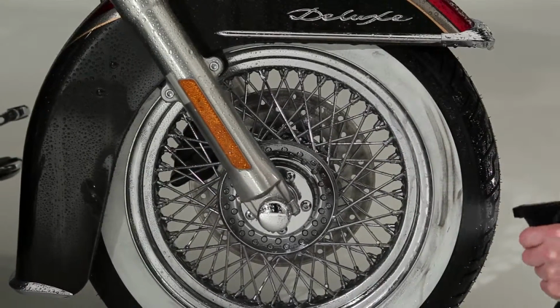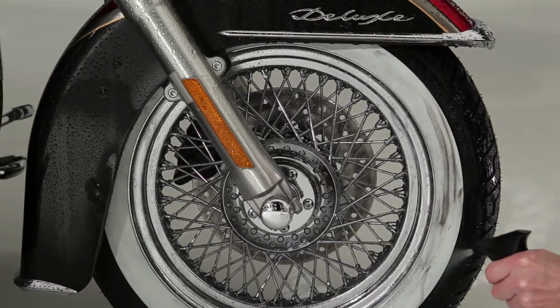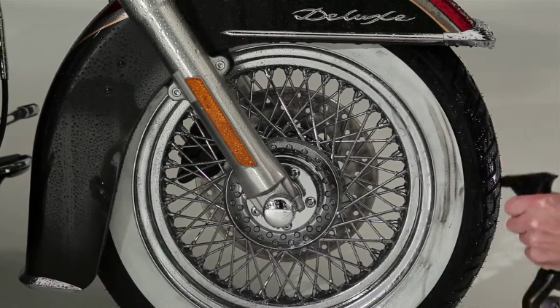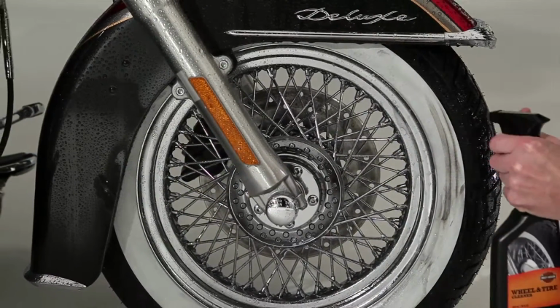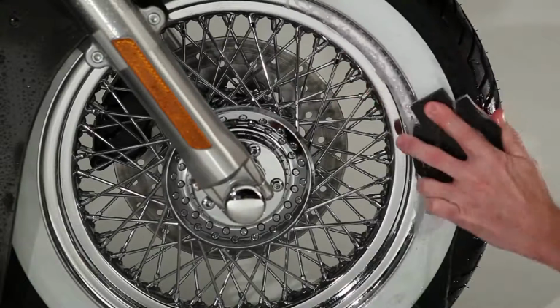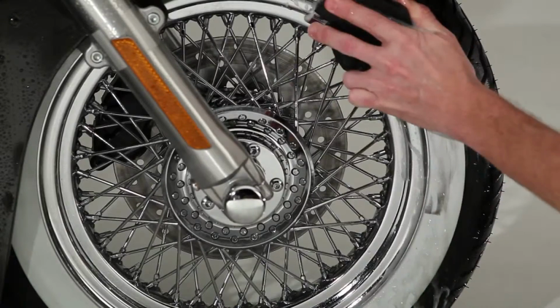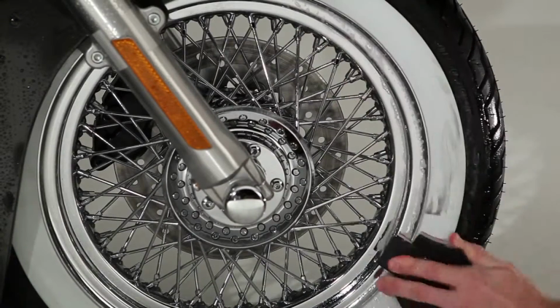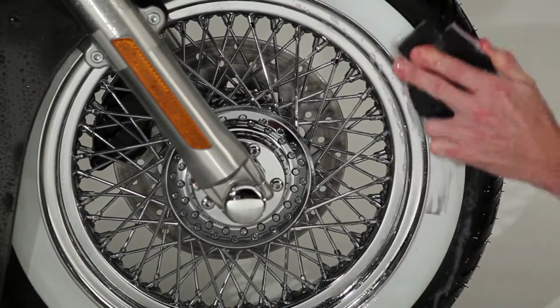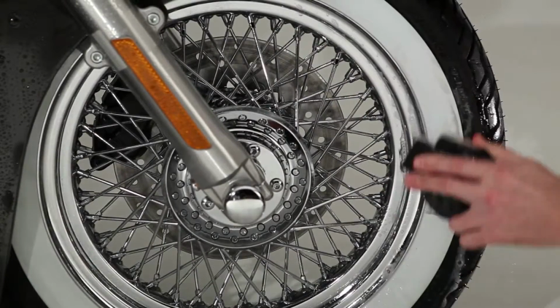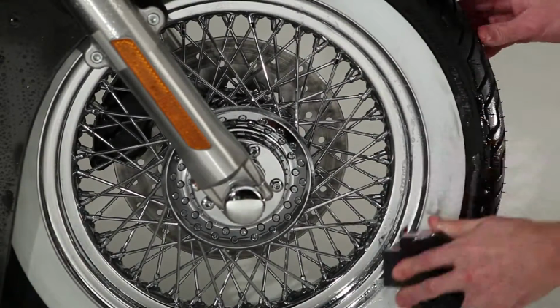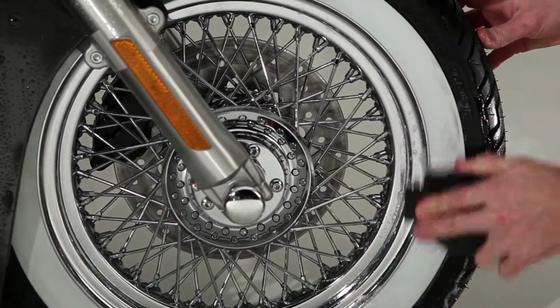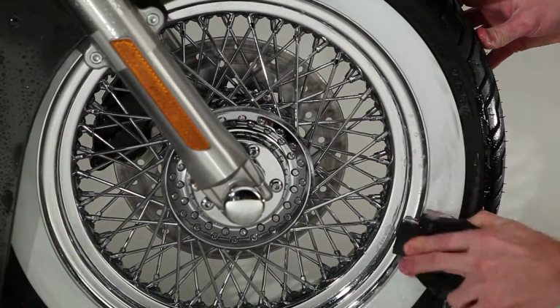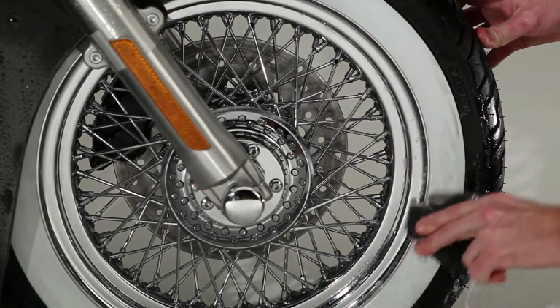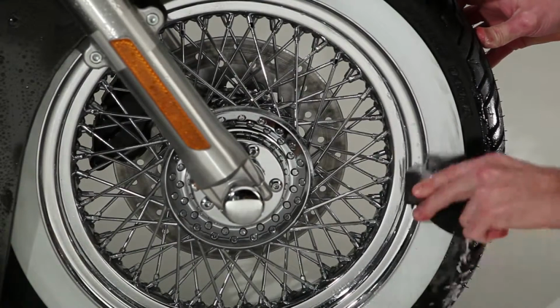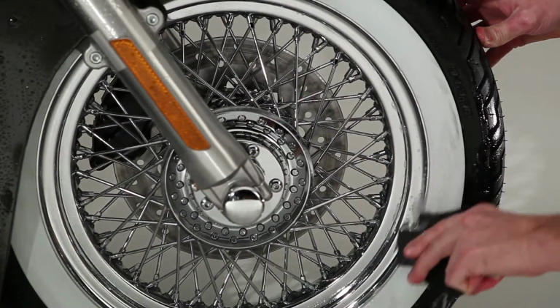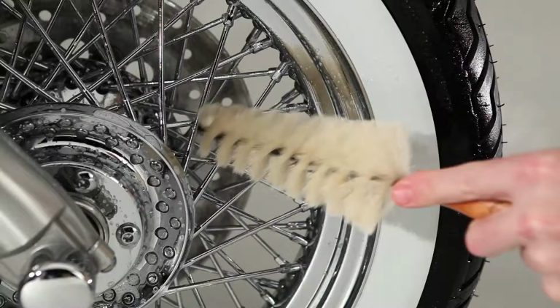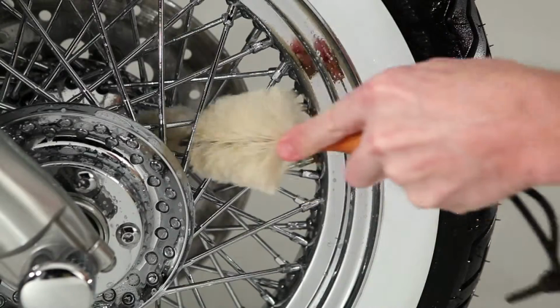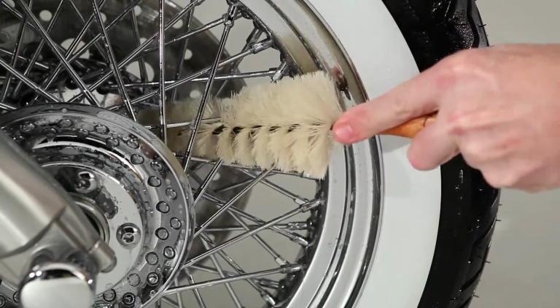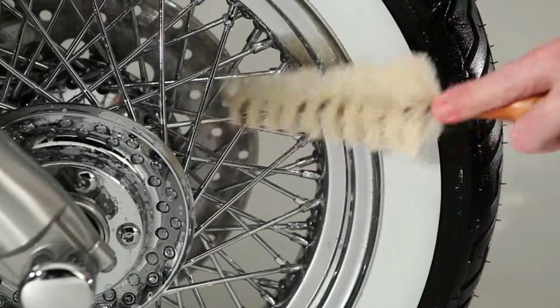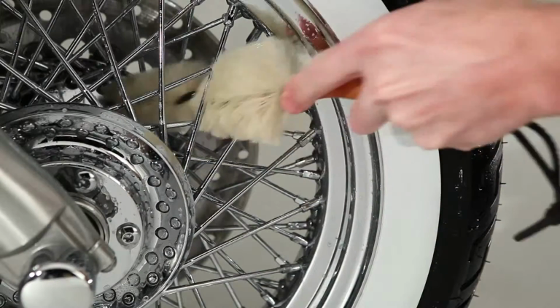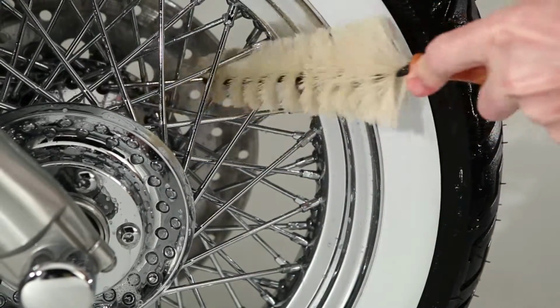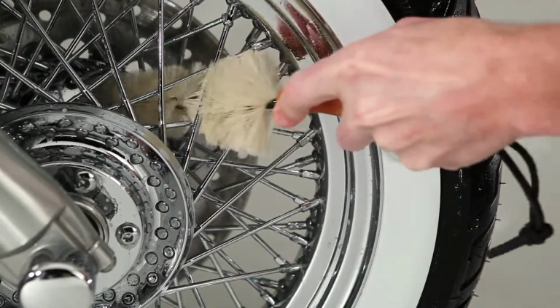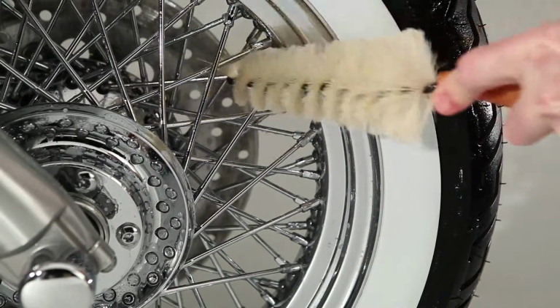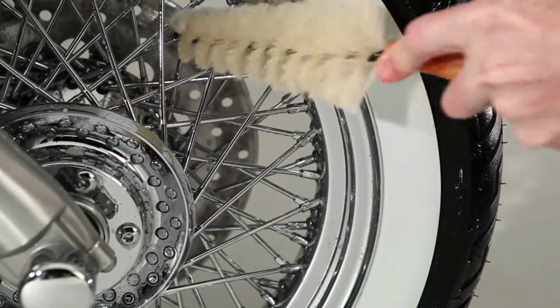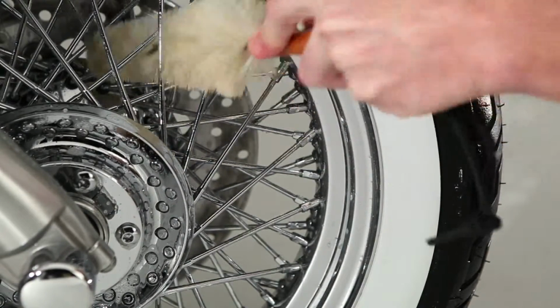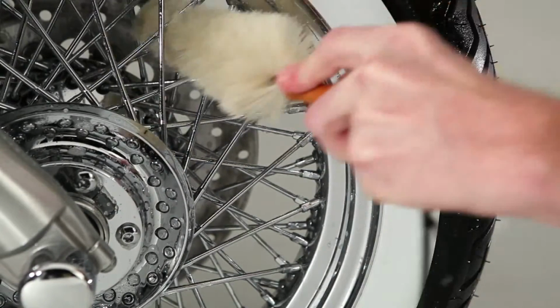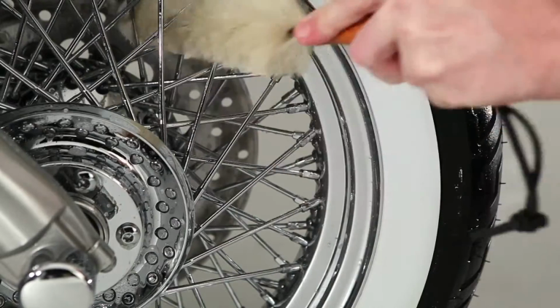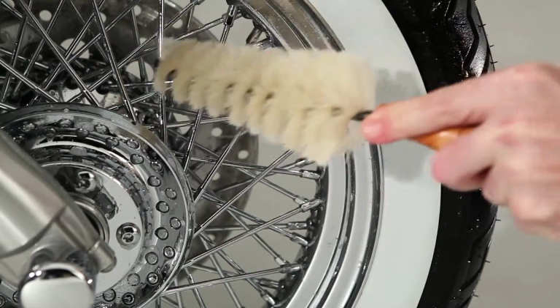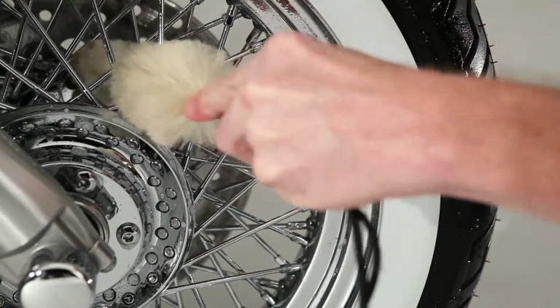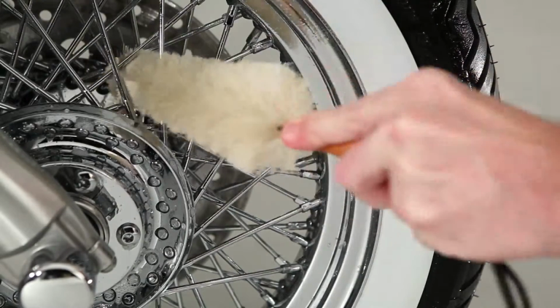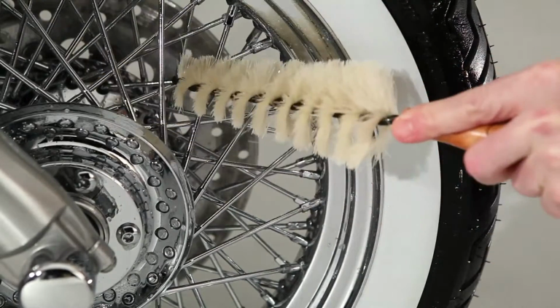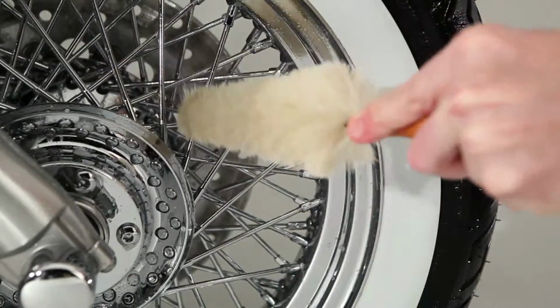Now give it a quick once-over with your detailing pad. A wheel and spoke brush makes easy work of those hard-to-reach or extra grimy areas. Let it sit for a minute or two.